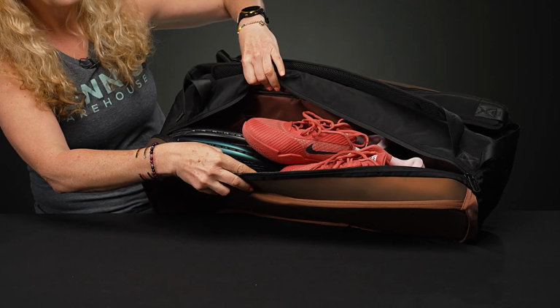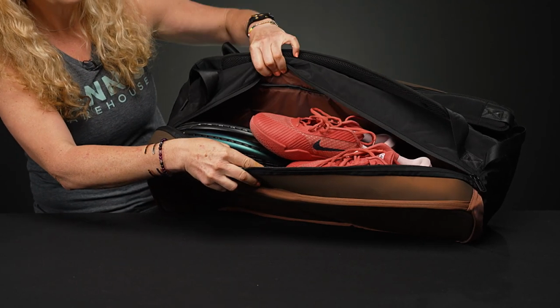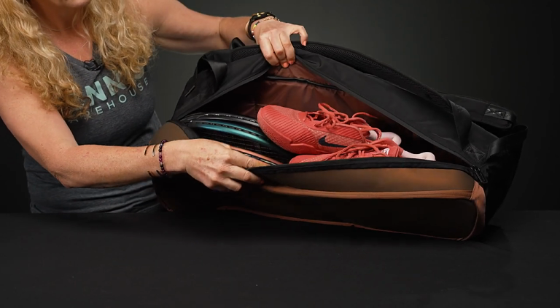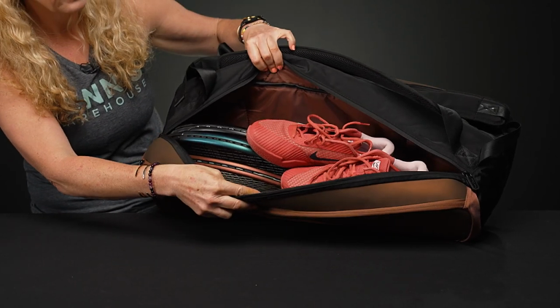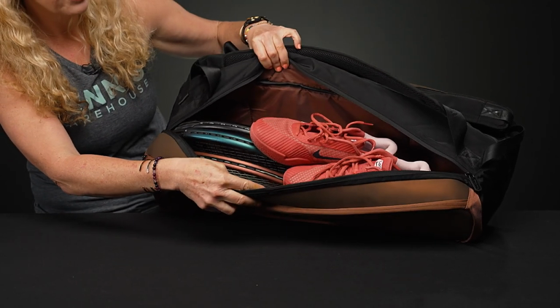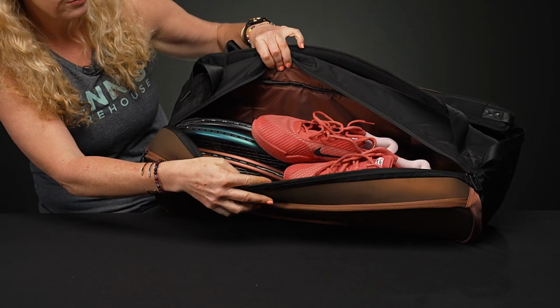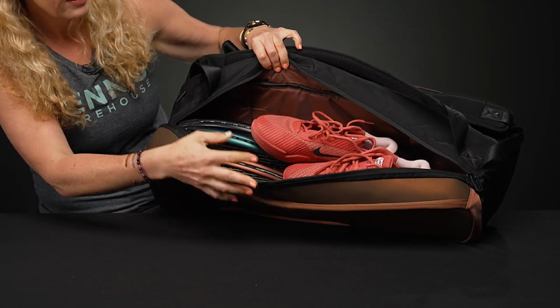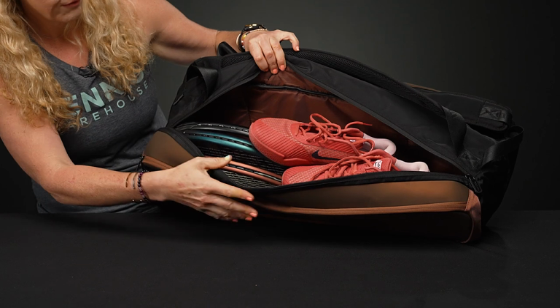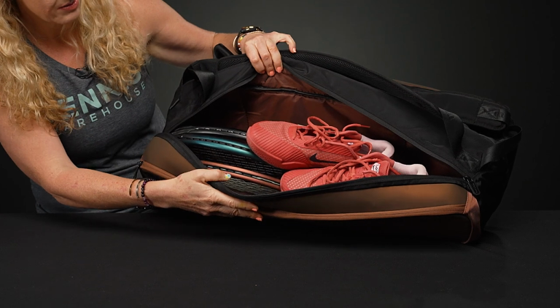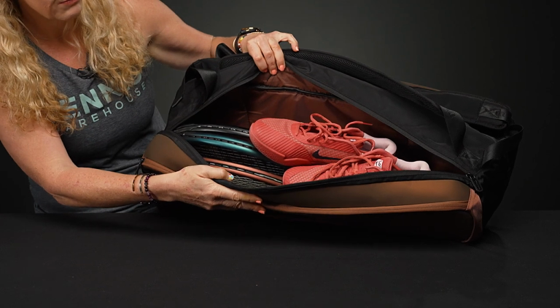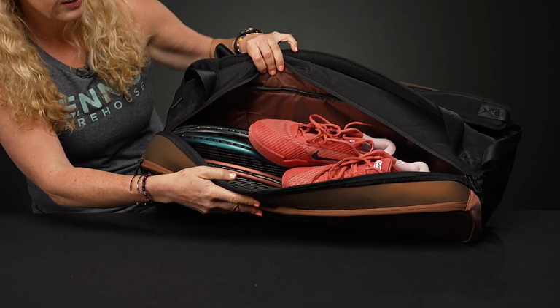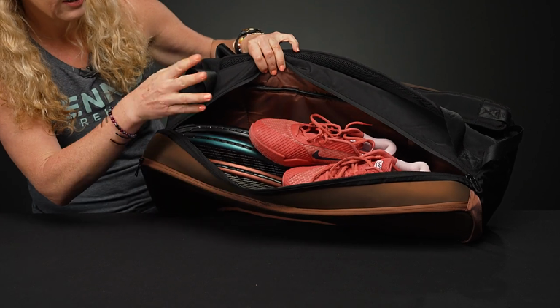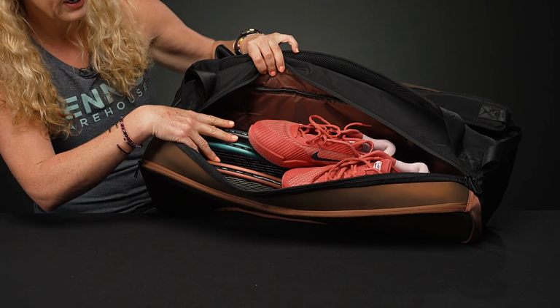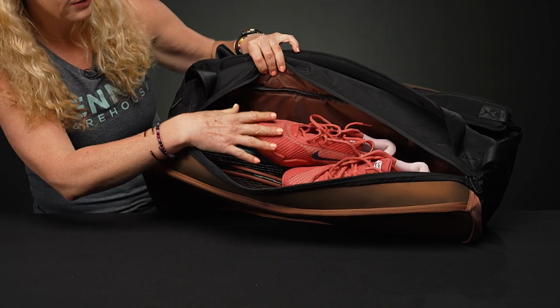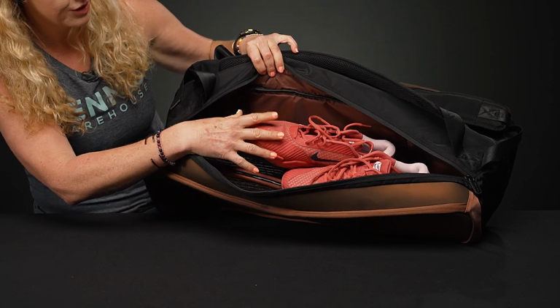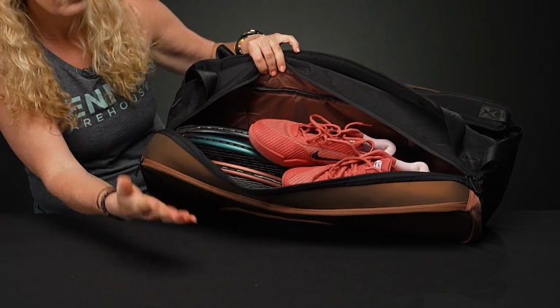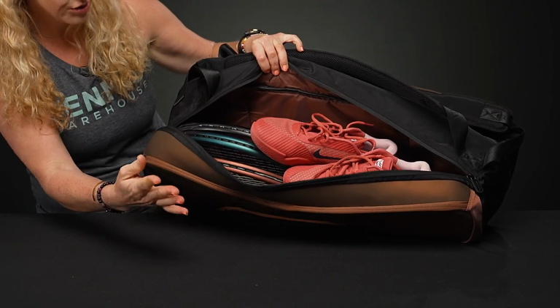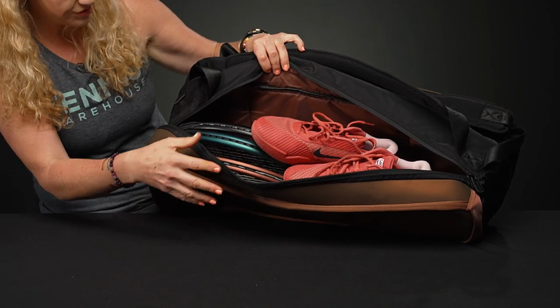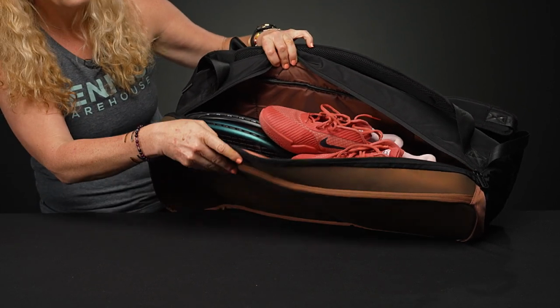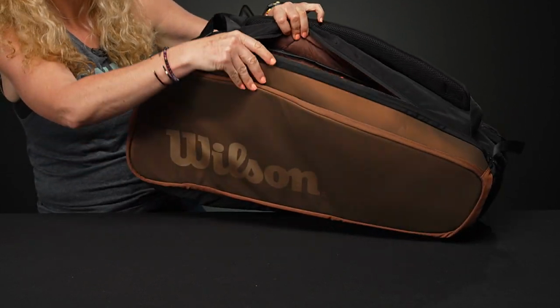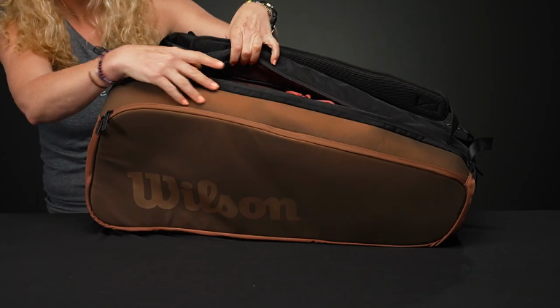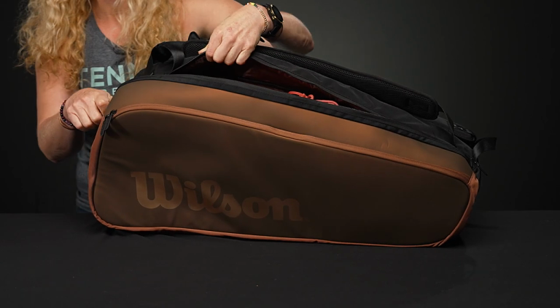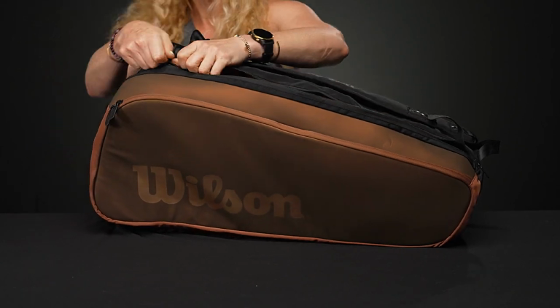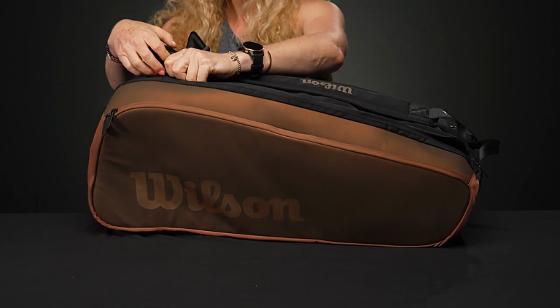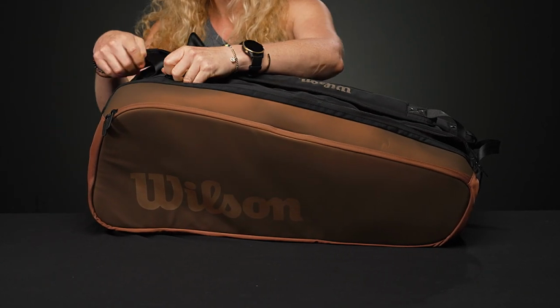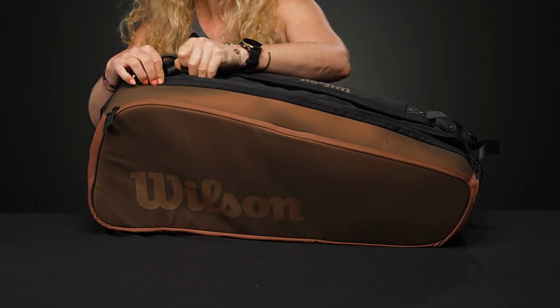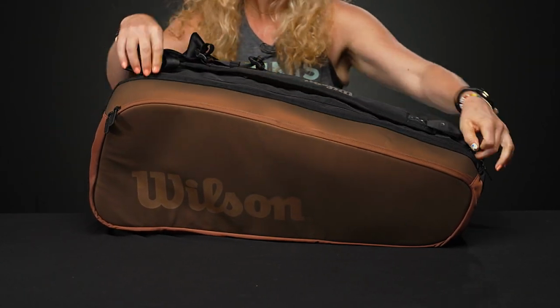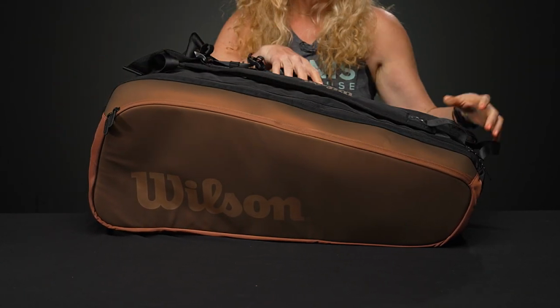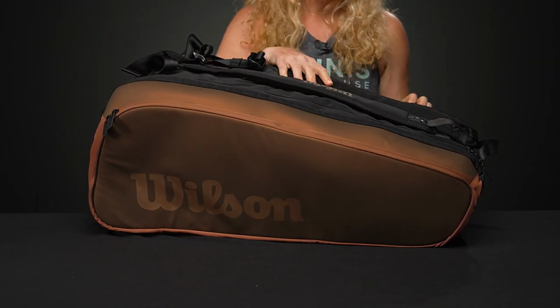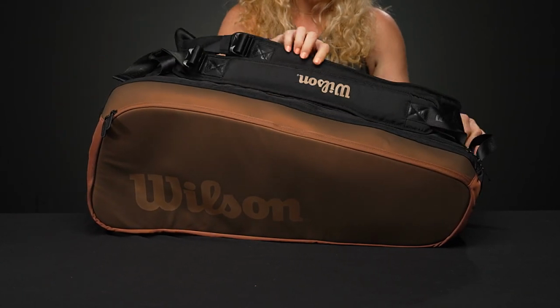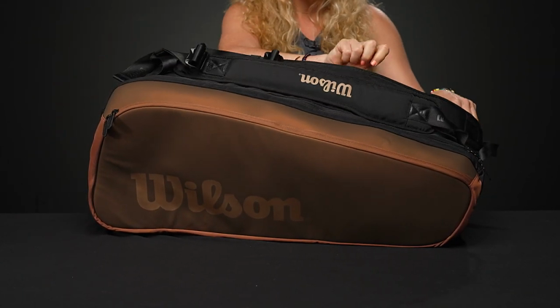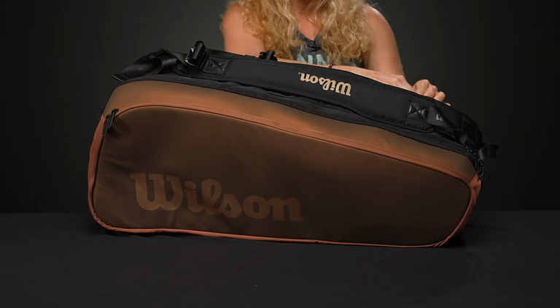It can hold a significant amount of gear. Showing you the first compartment without the lining — three rackets plus a pair of shoes fit in here. There's no shoe tunnel in this bag, so worth noting when you're trying to decide which one might be best for you.